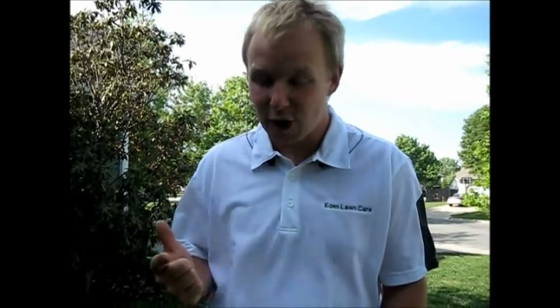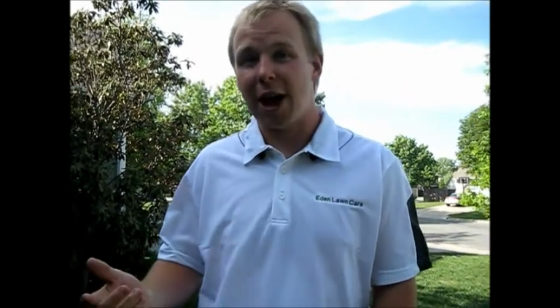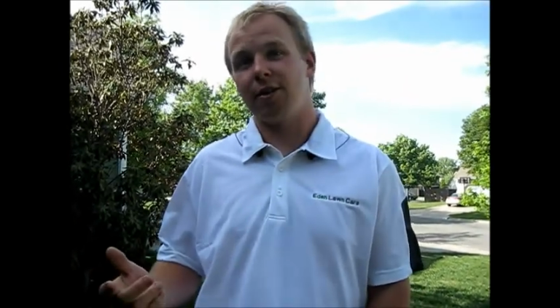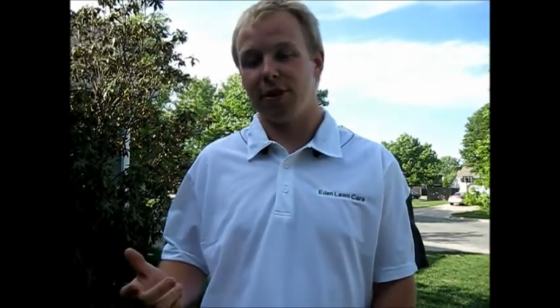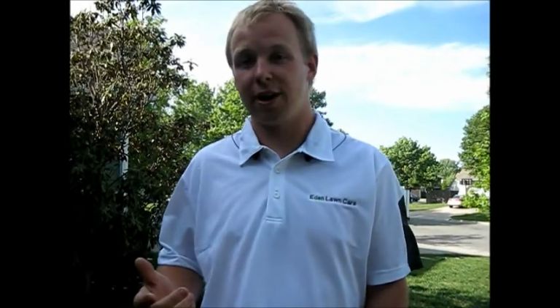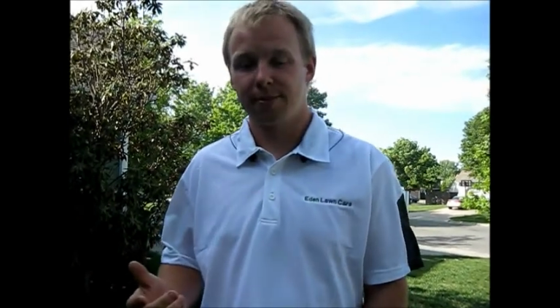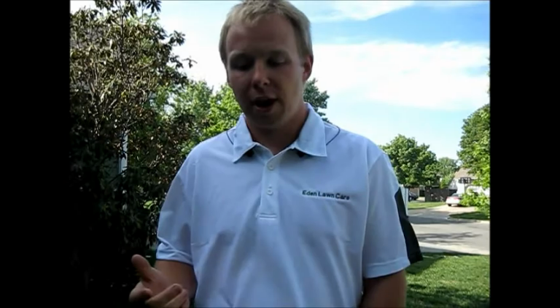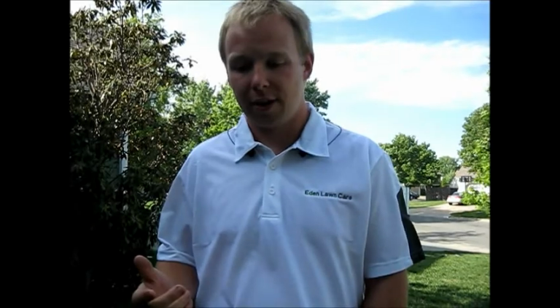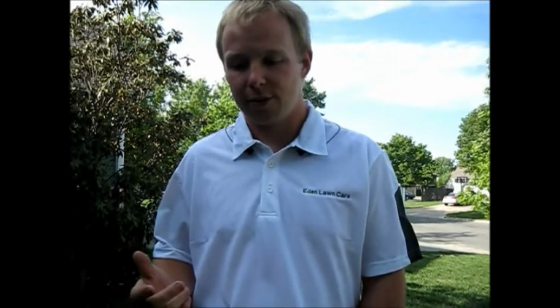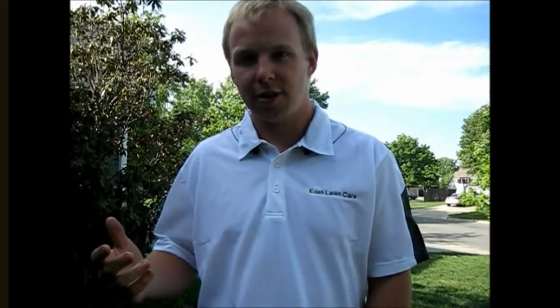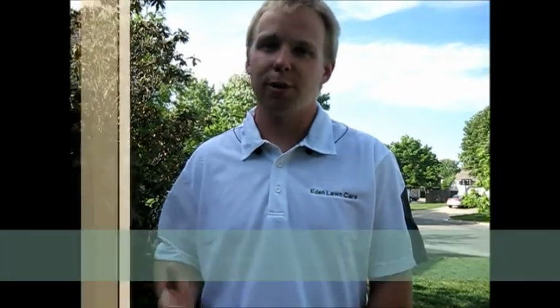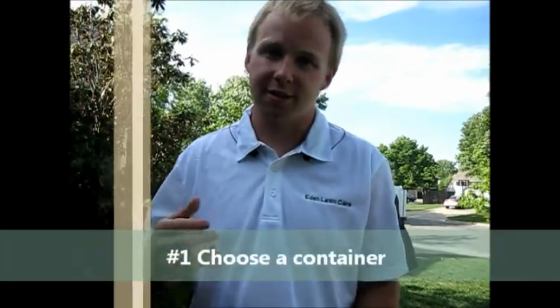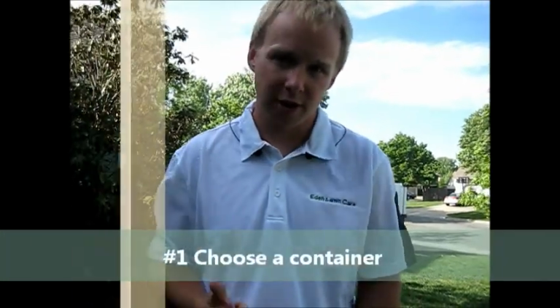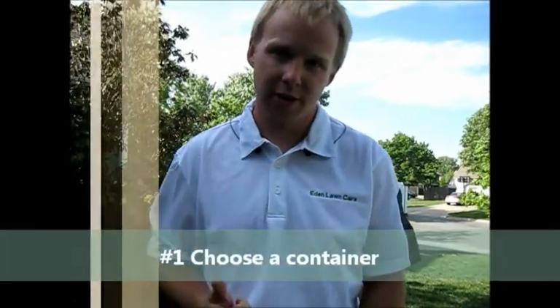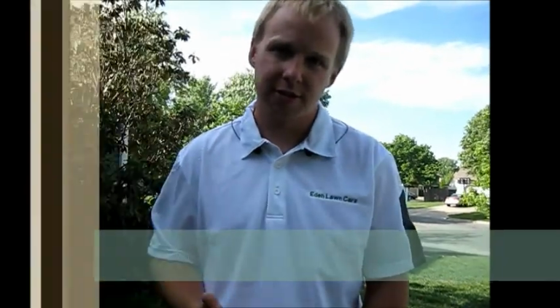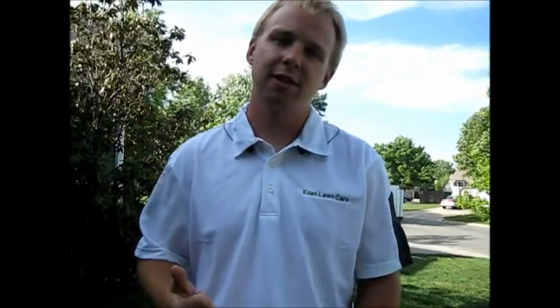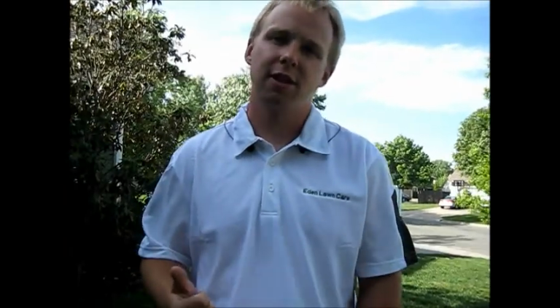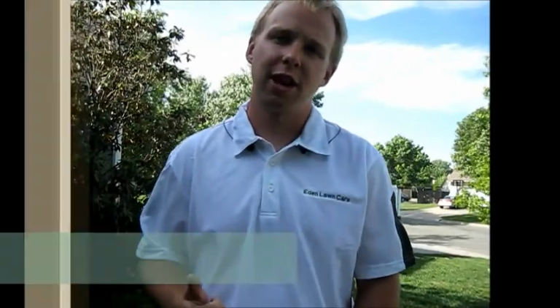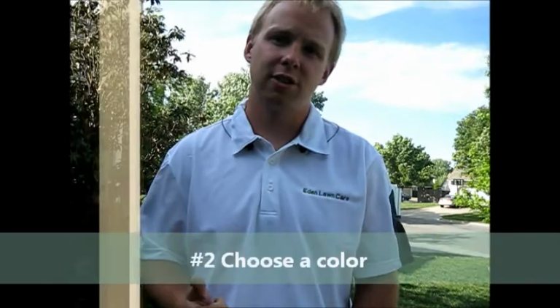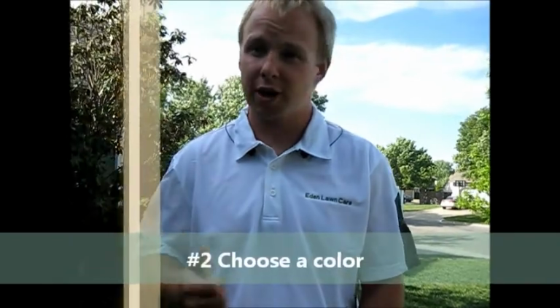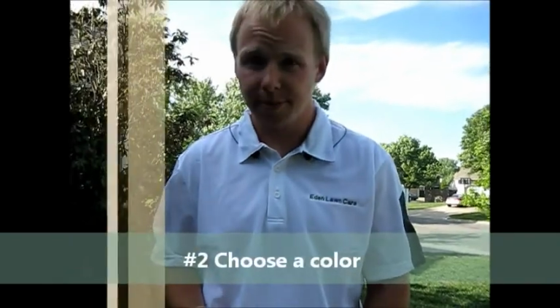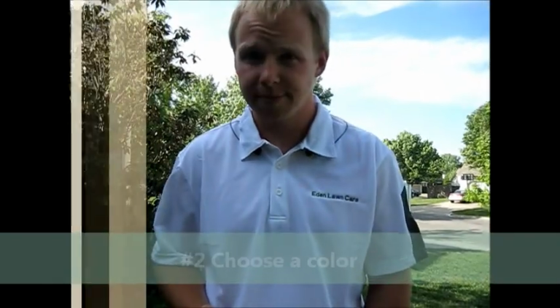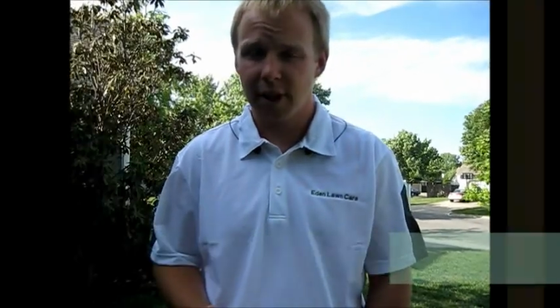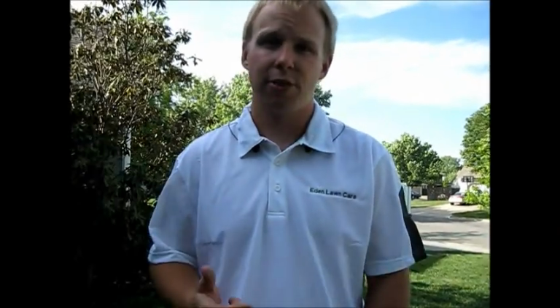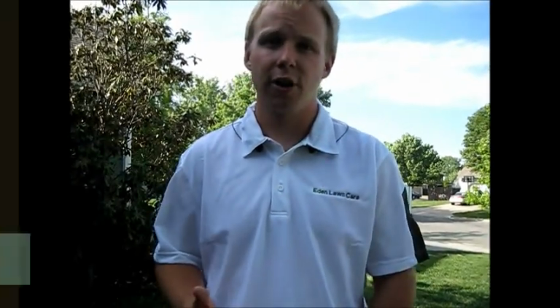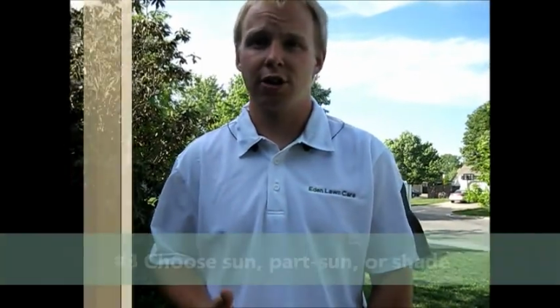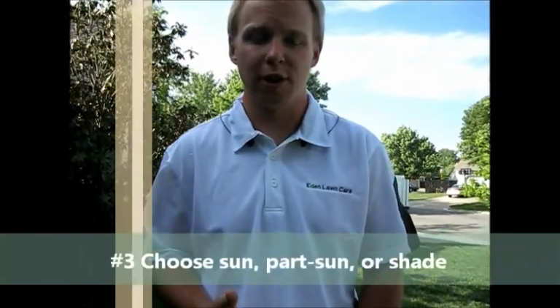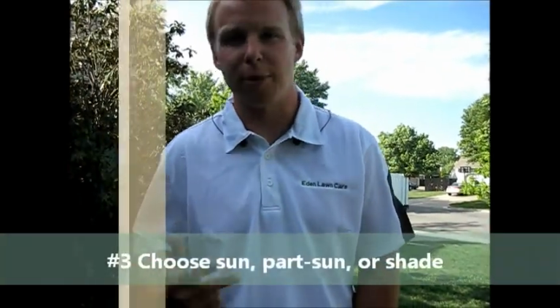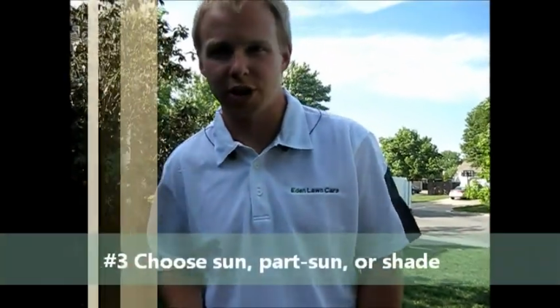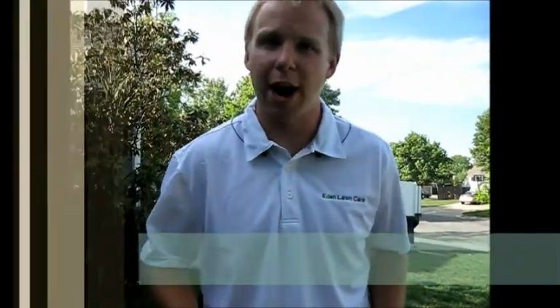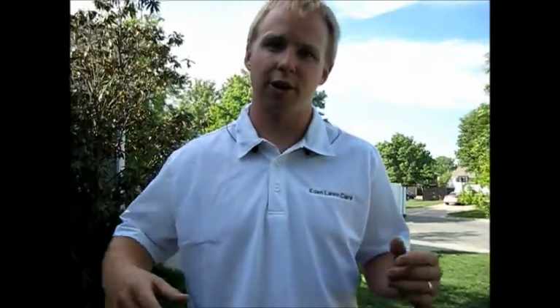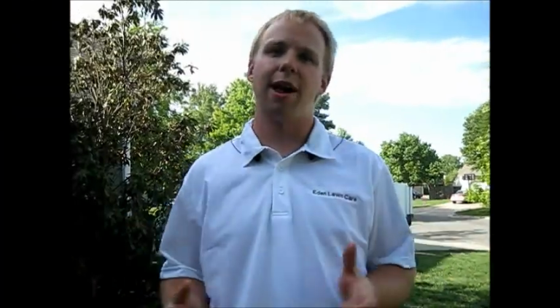So I can help you out here with these two things. First, you're going to need to pick a container. Second, you're going to need to choose a color. And third, you're going to need to choose an environment in which these flowers are going to thrive in.